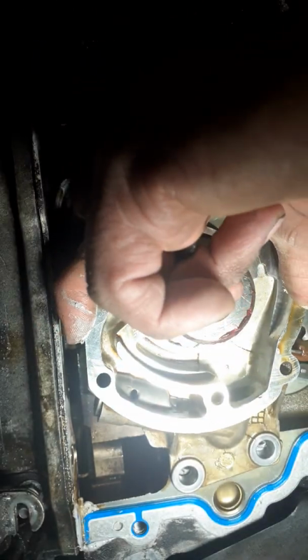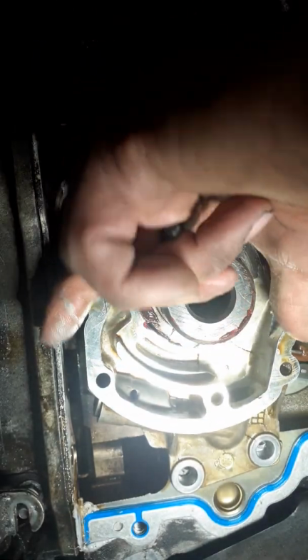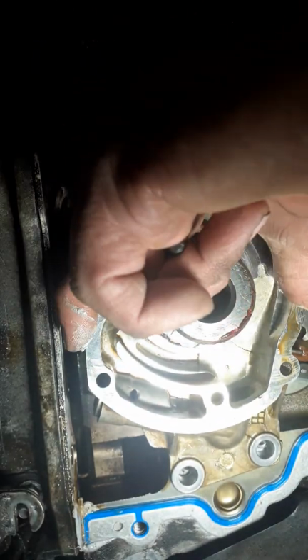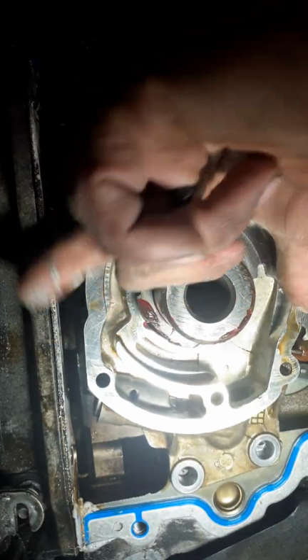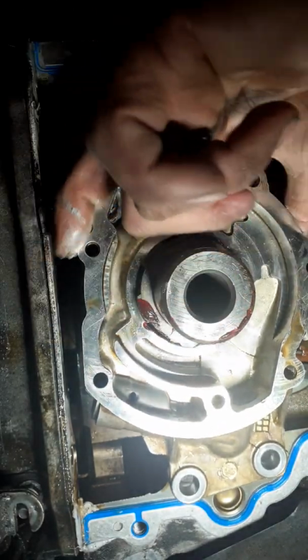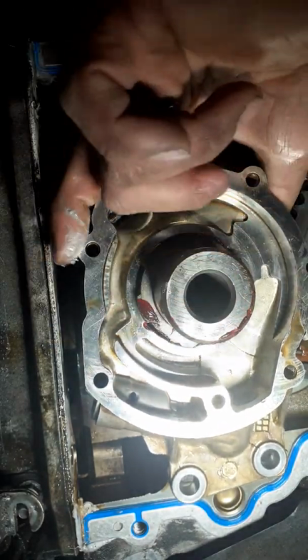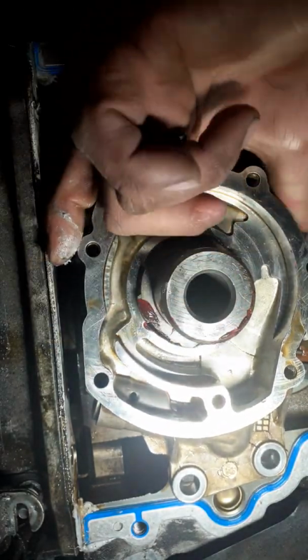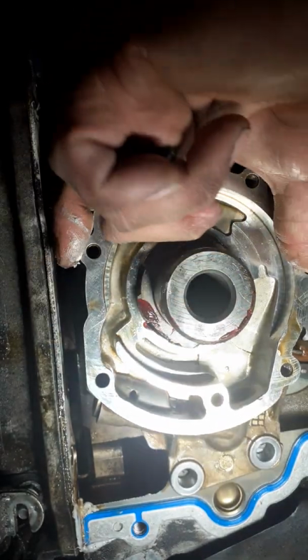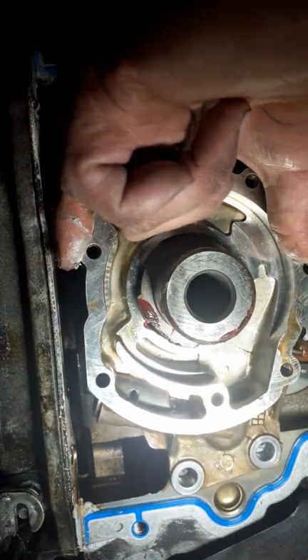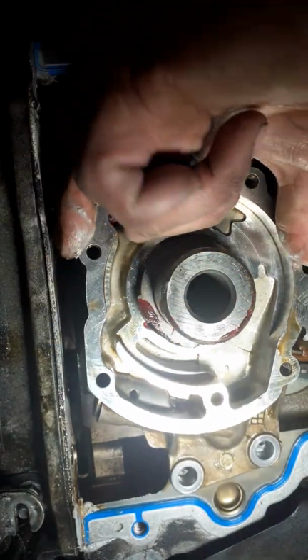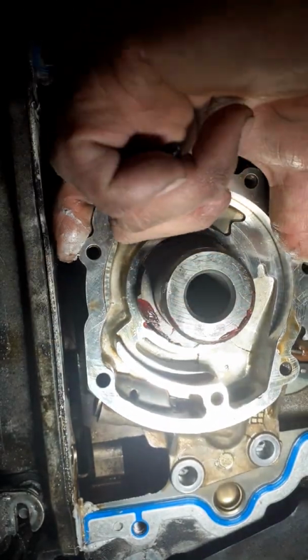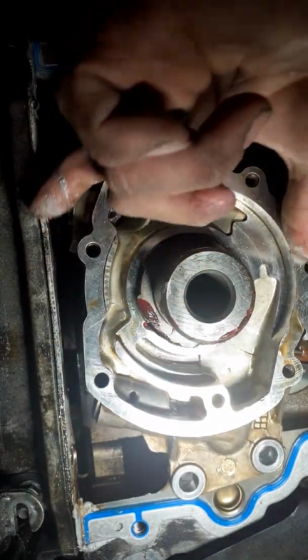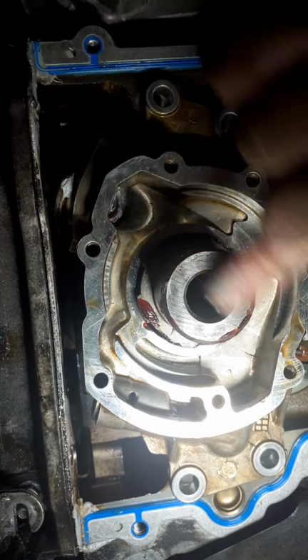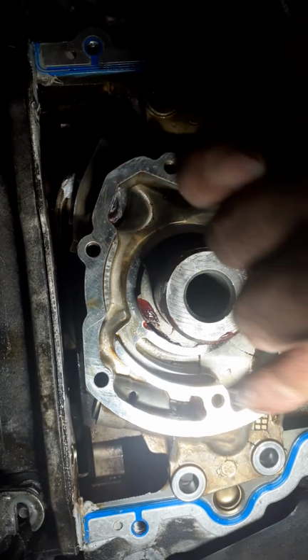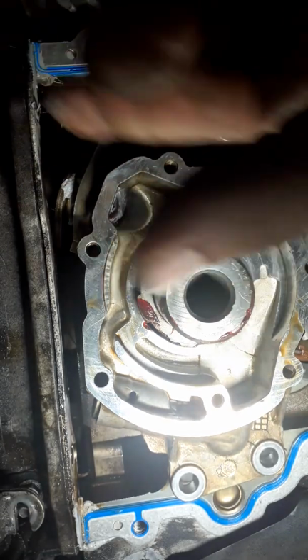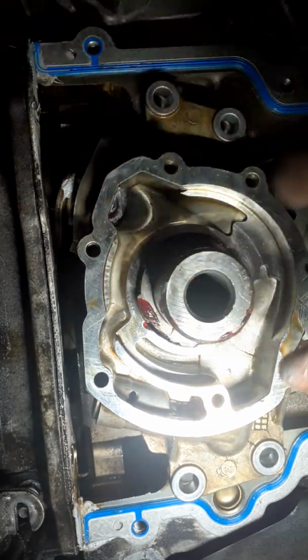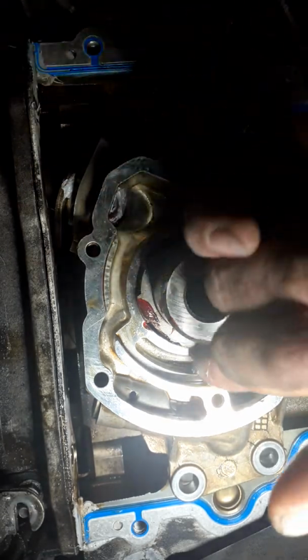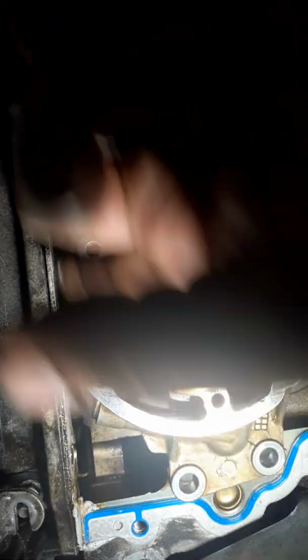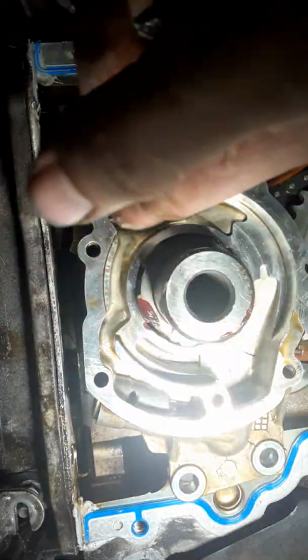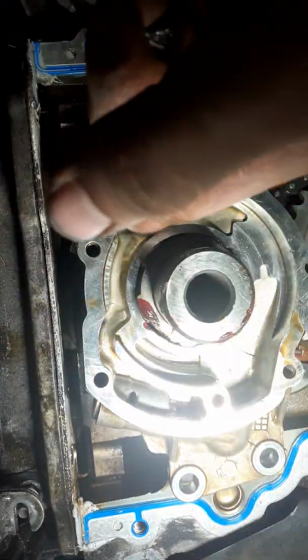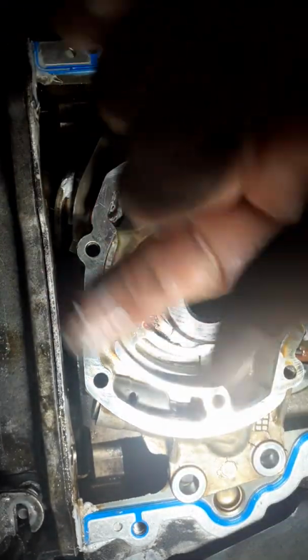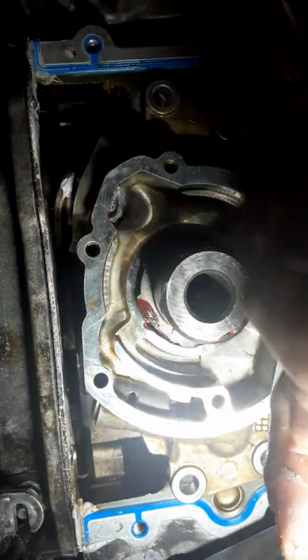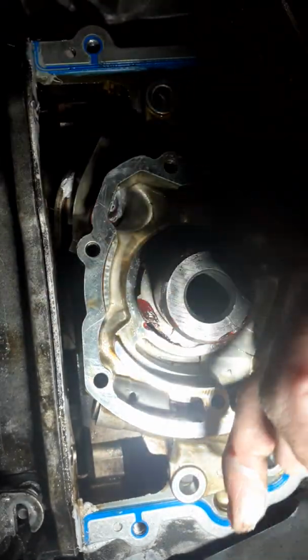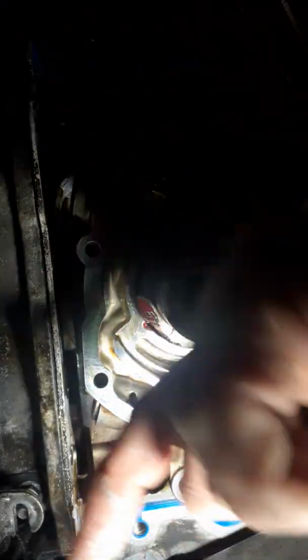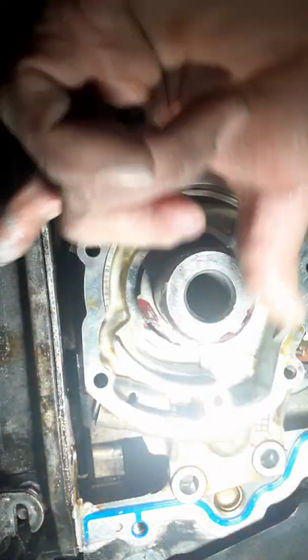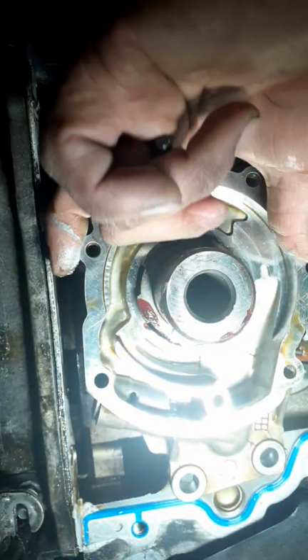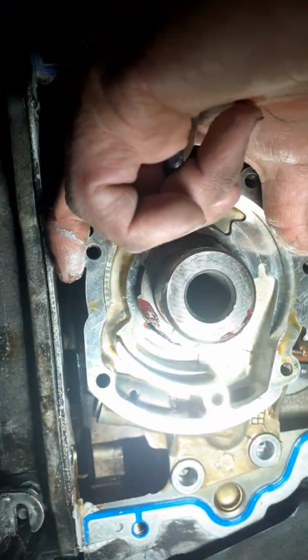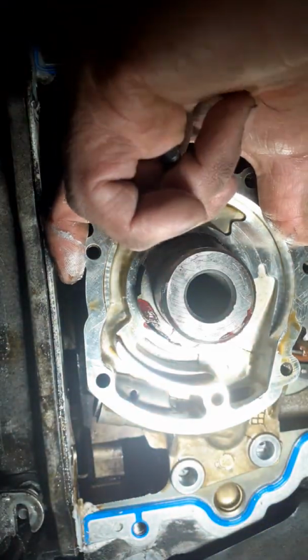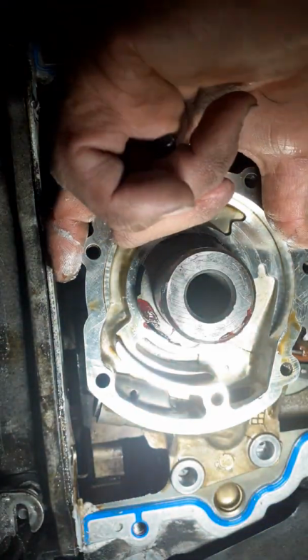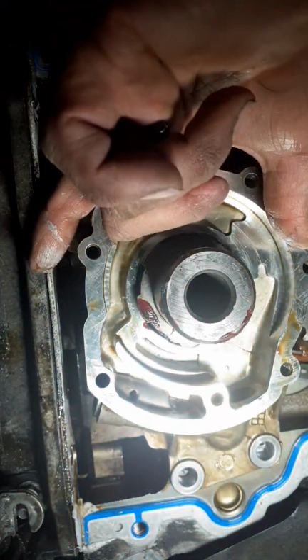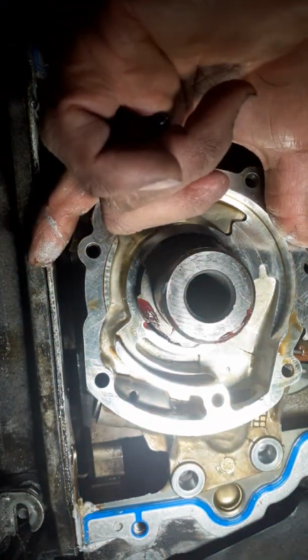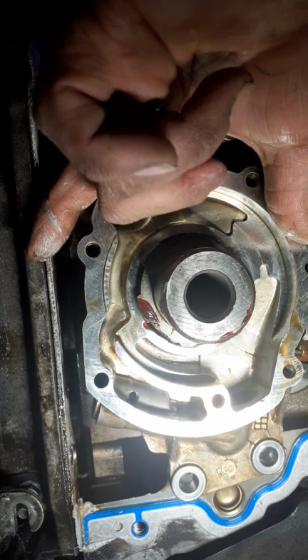Make sure that it dries nice and freely. Put some oil in here, in the housing. And then start bolting everything back together.